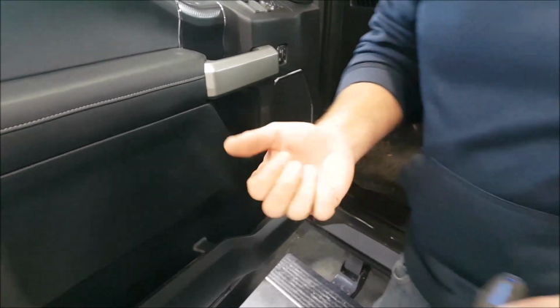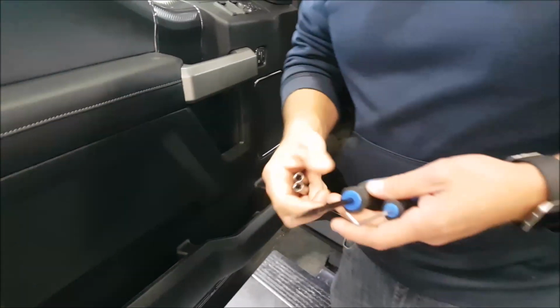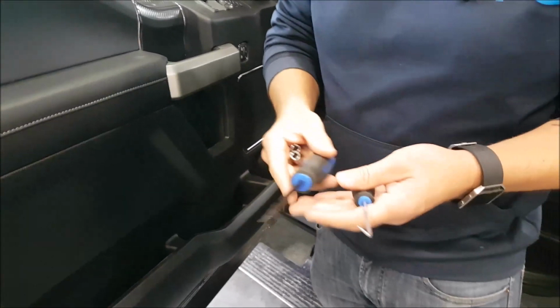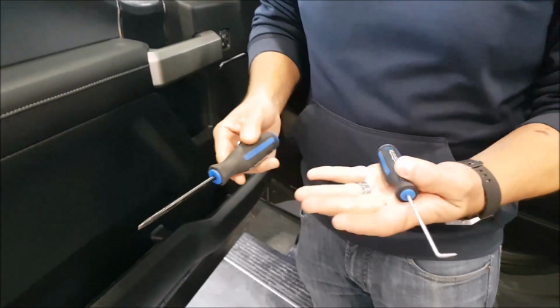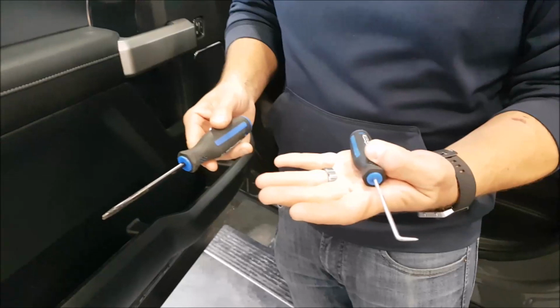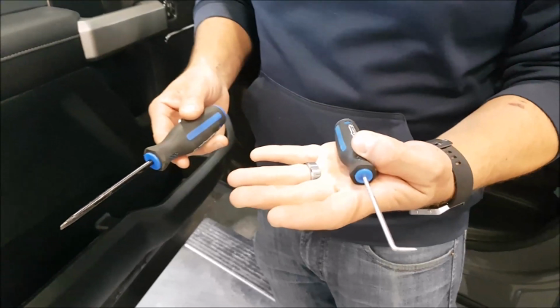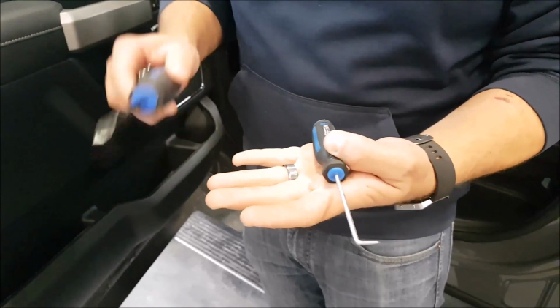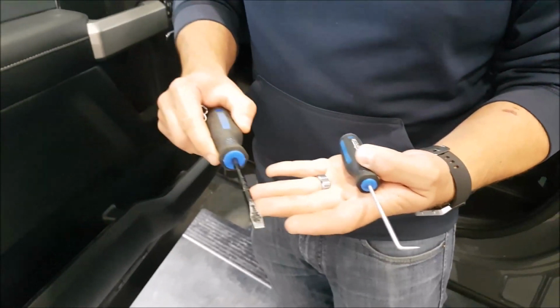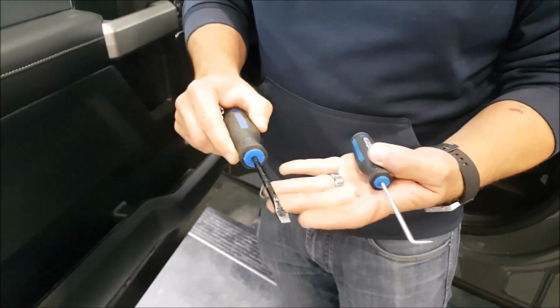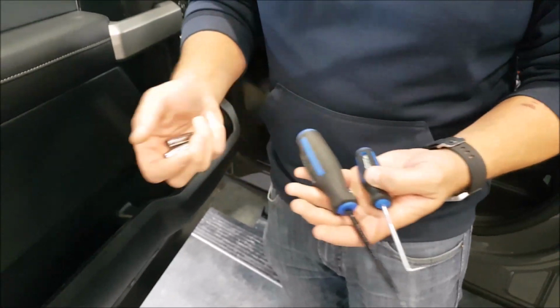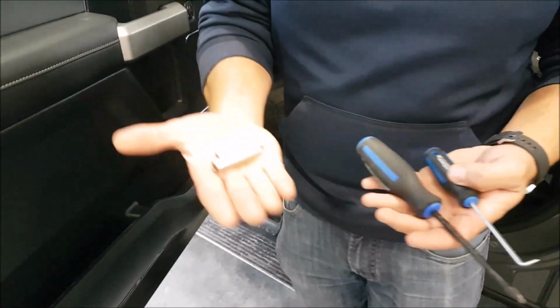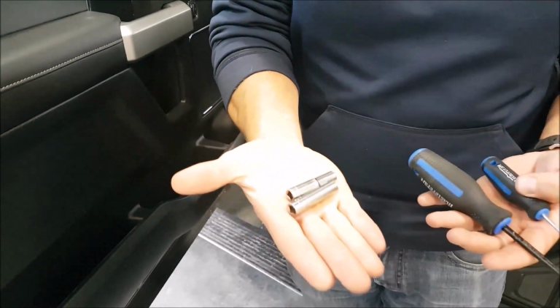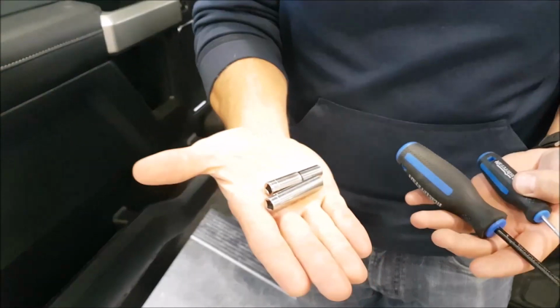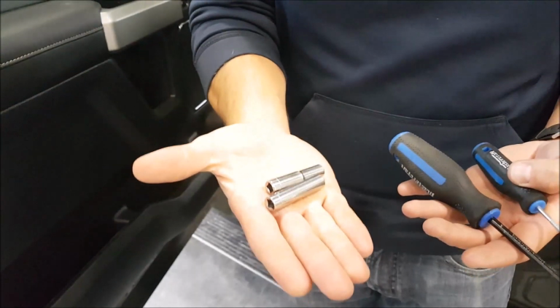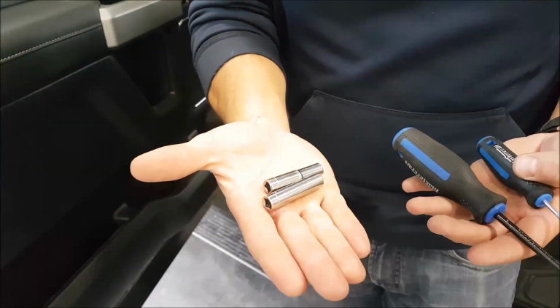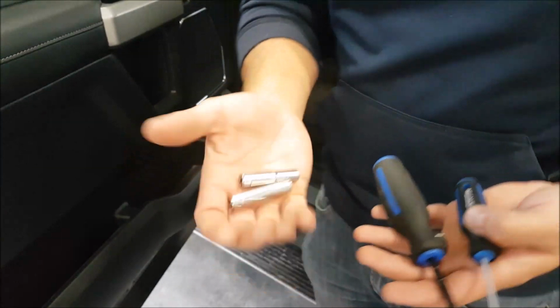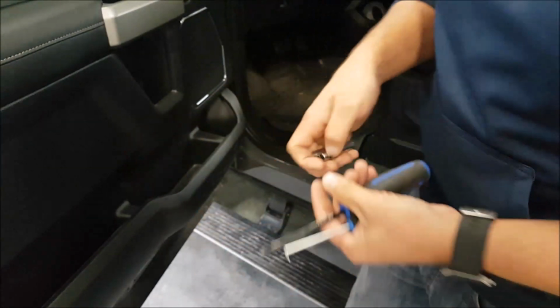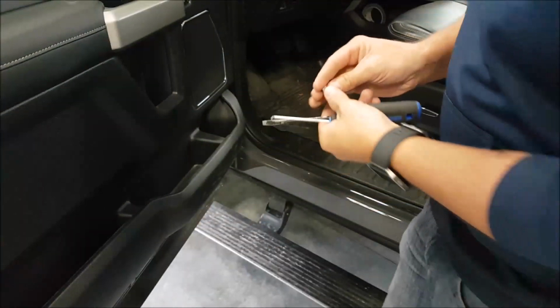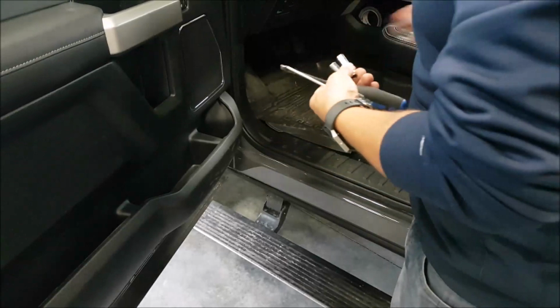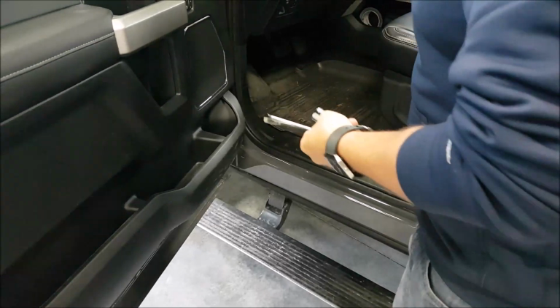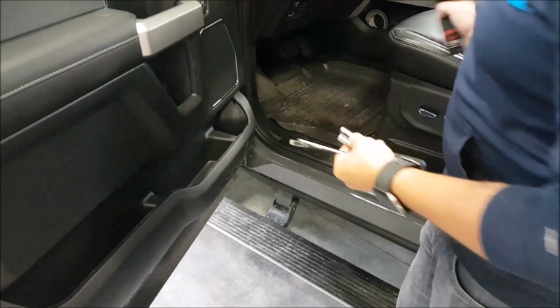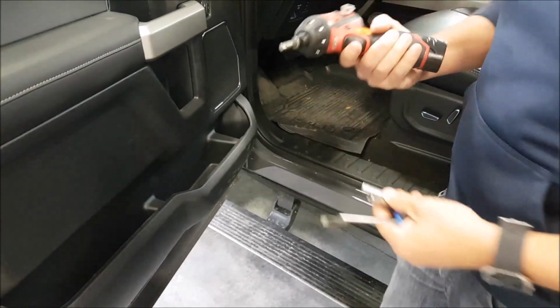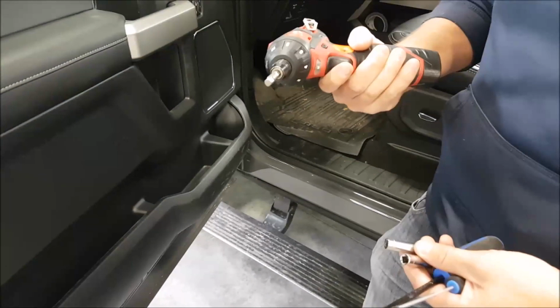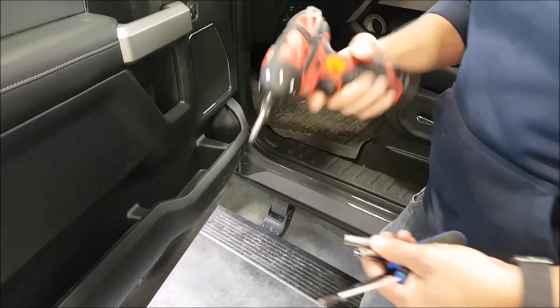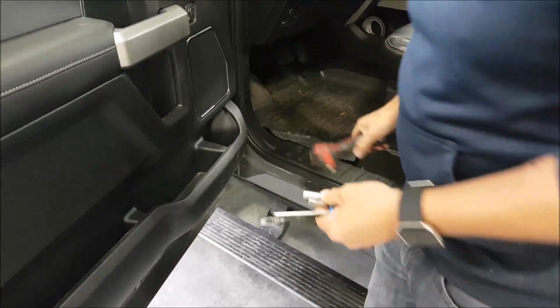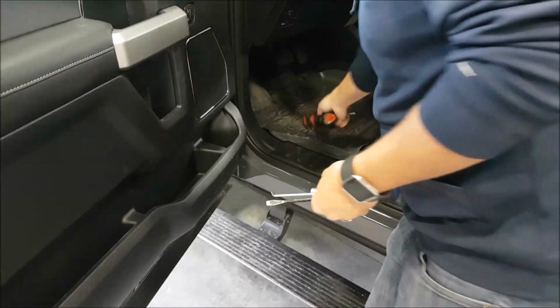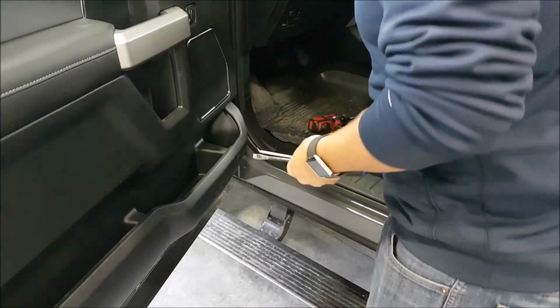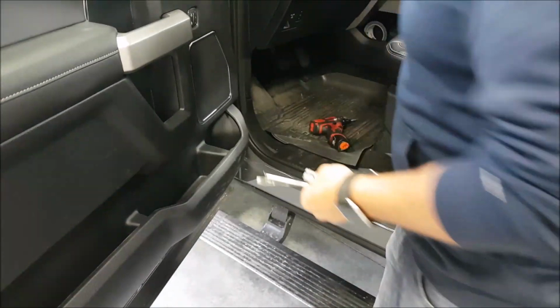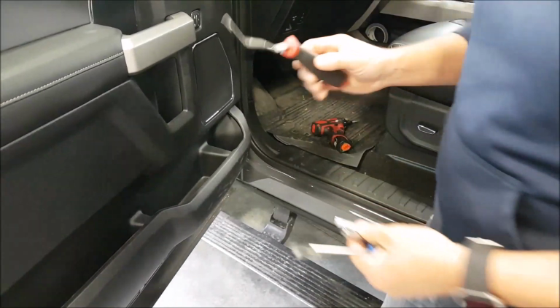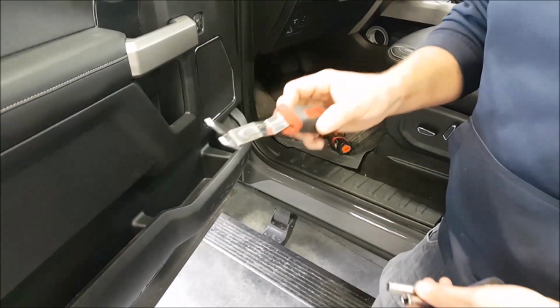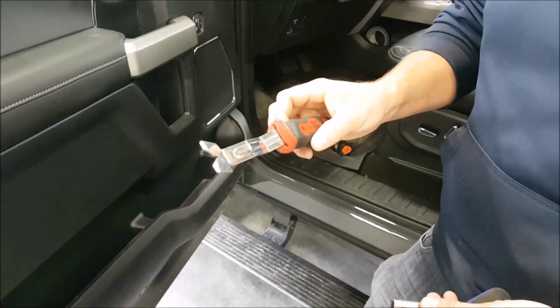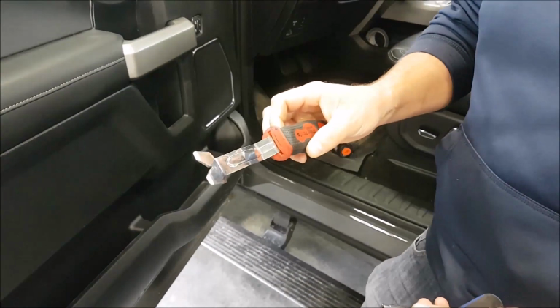So today we've got a pick tool, a flathead screwdriver, a 7 and 8mm screwdriver, a little impact gun, and a flathead pry tool.